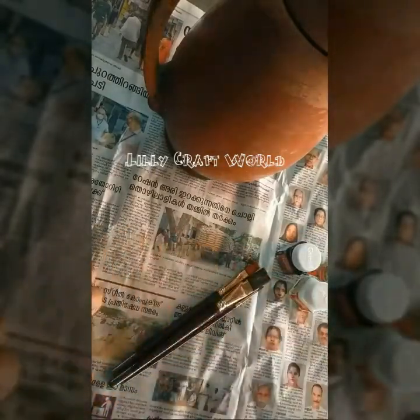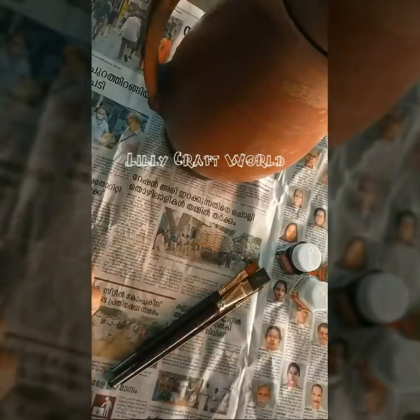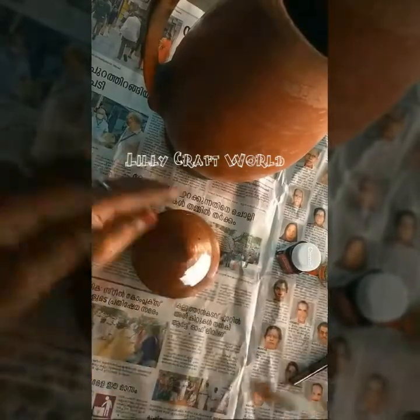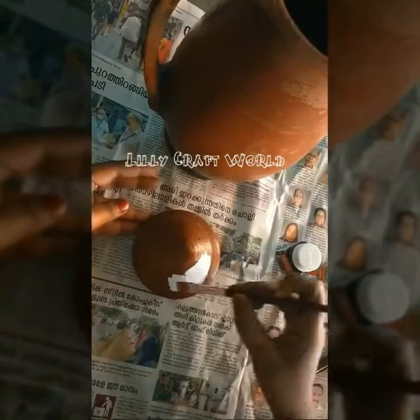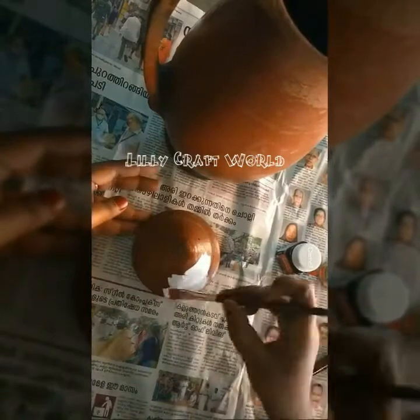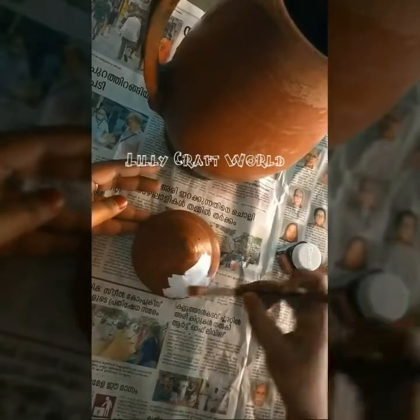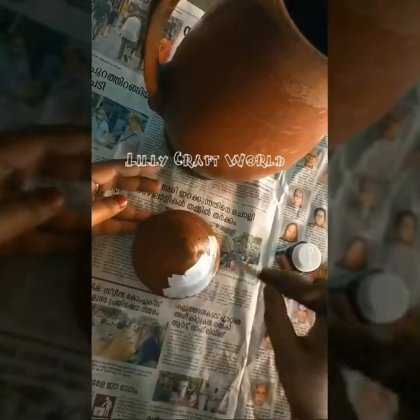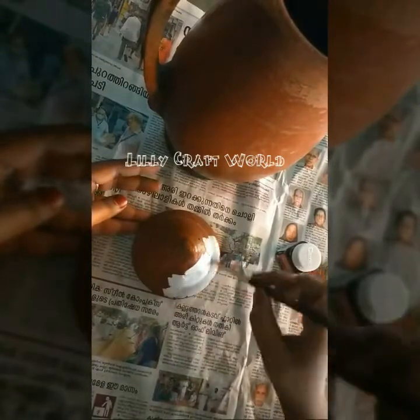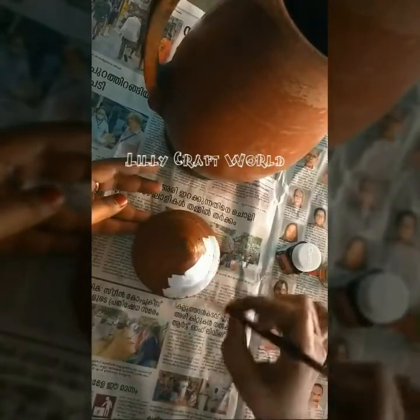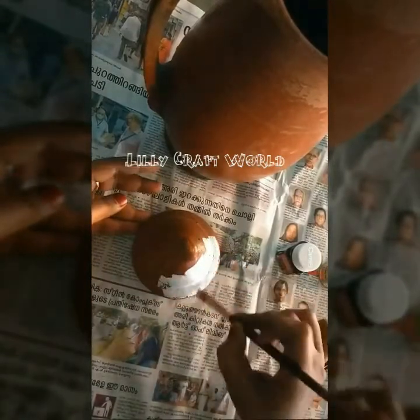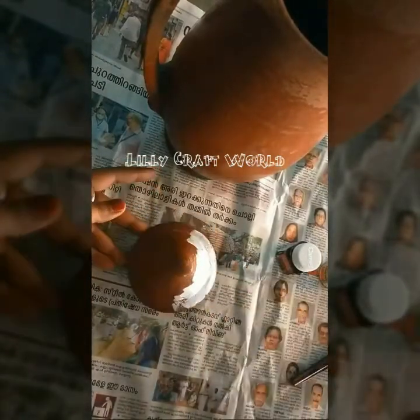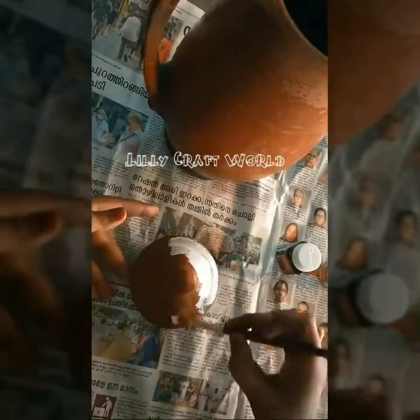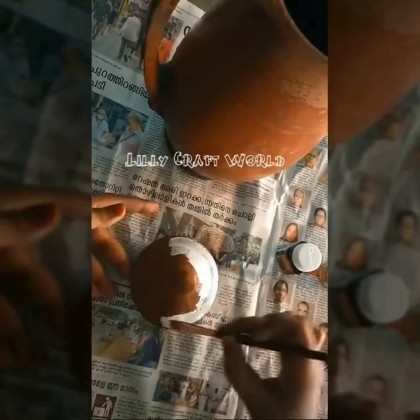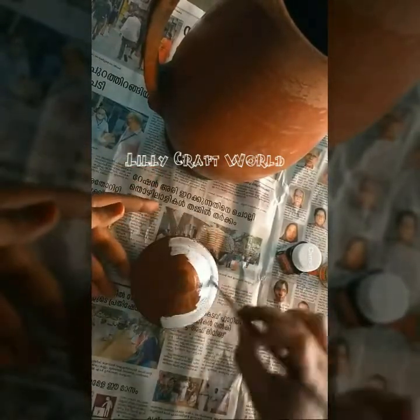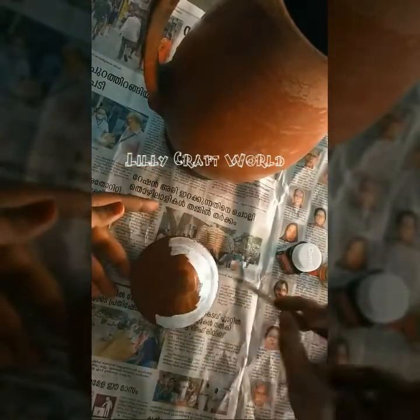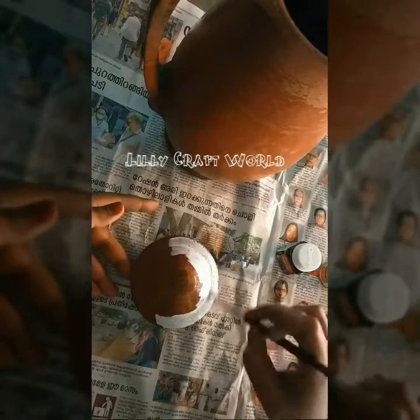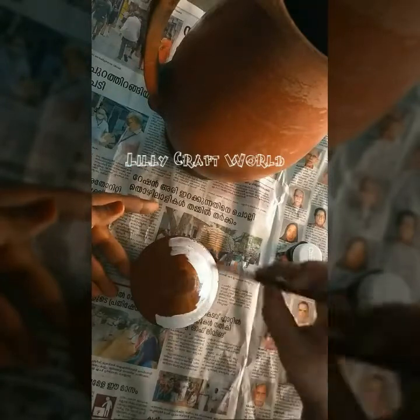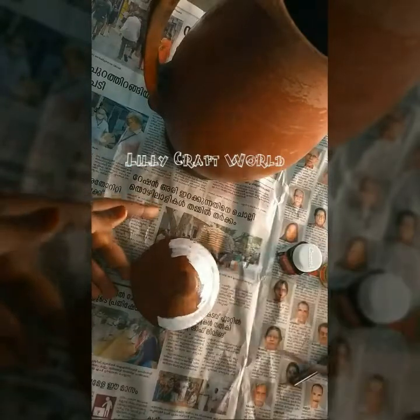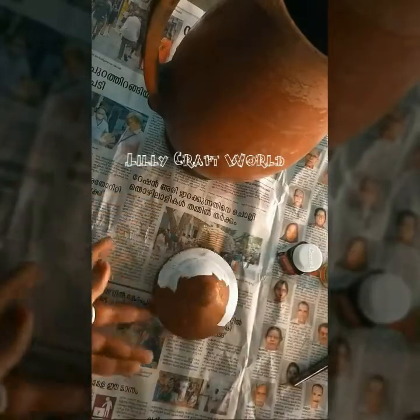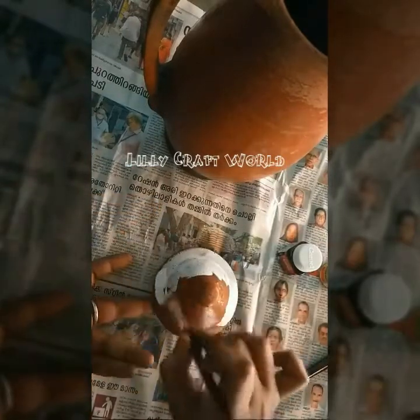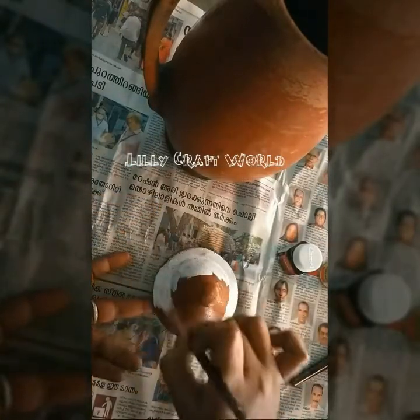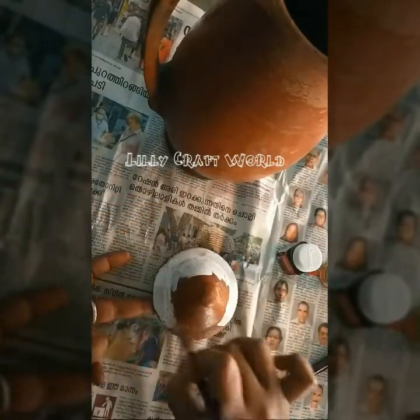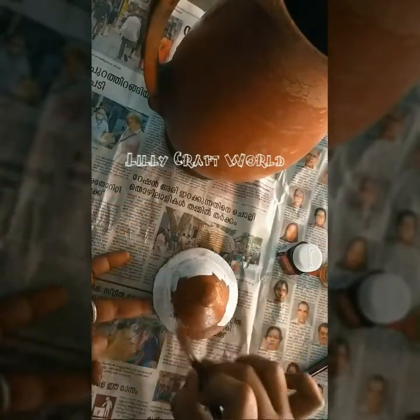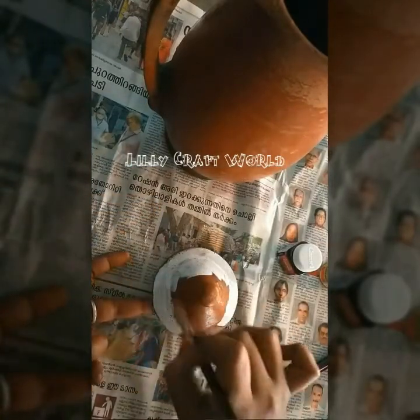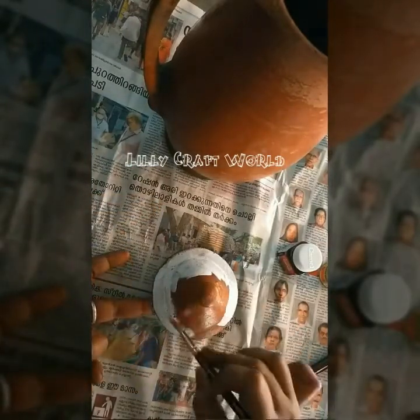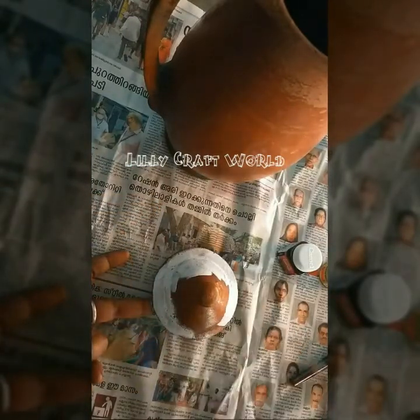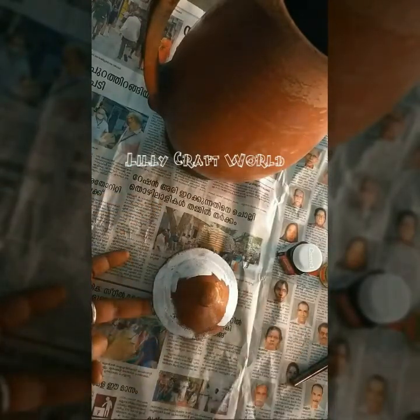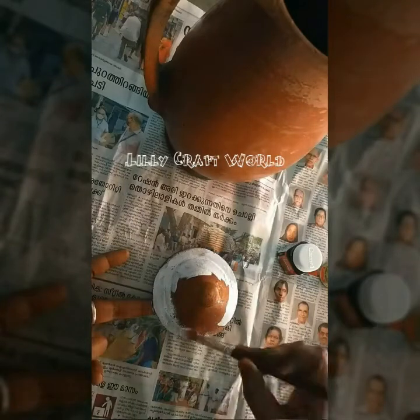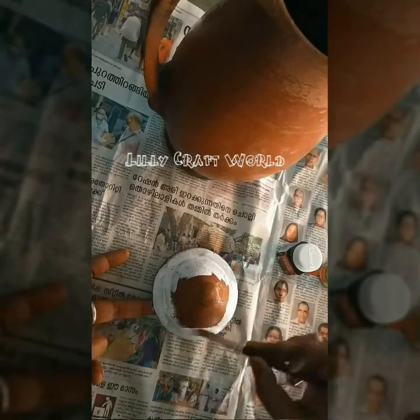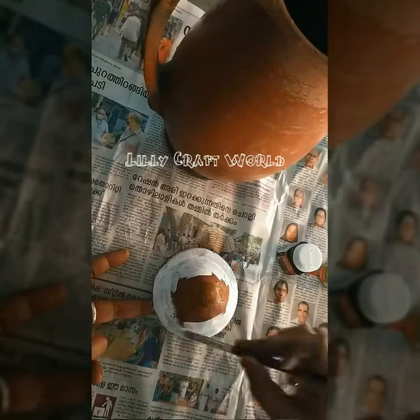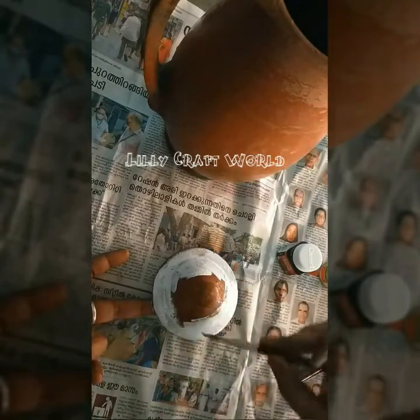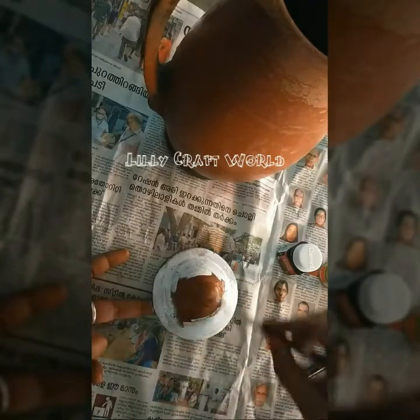So, this is a dark color. Let's paint the white color. This is a white color.